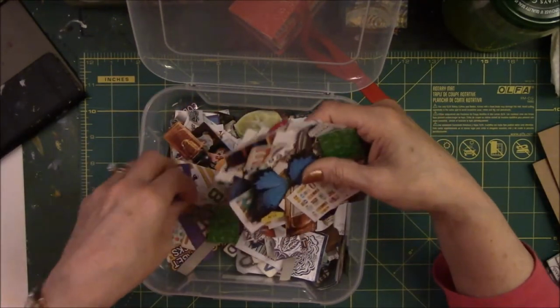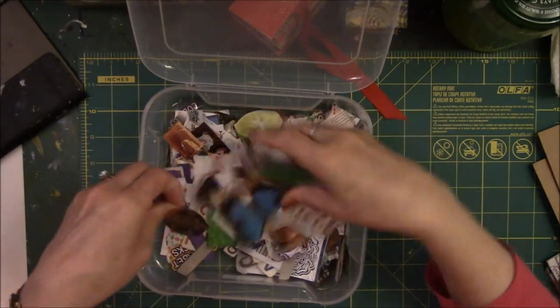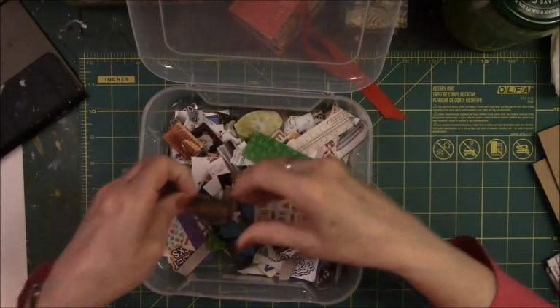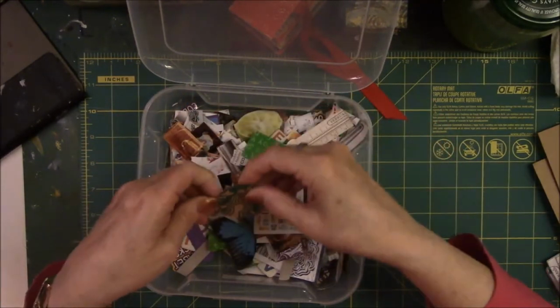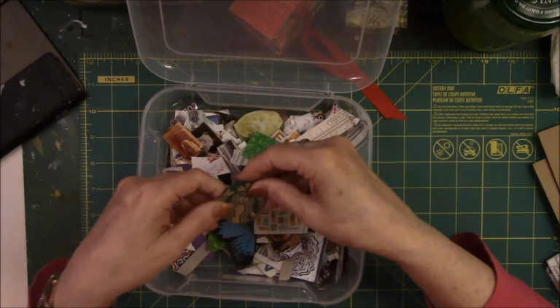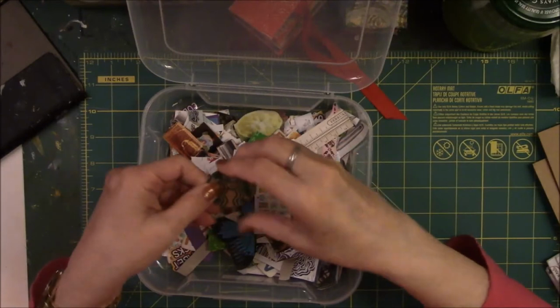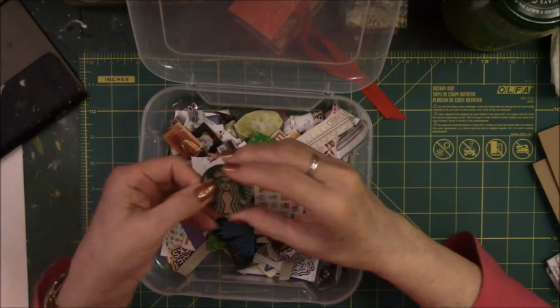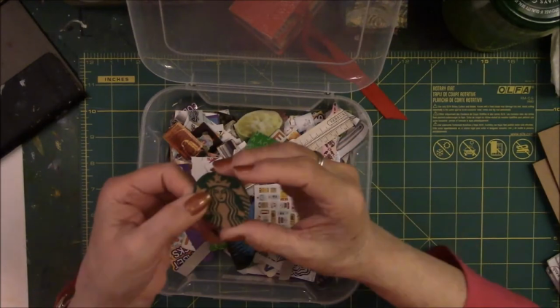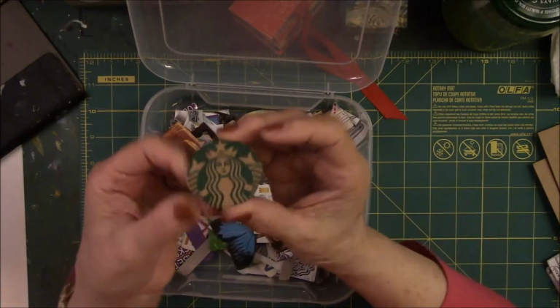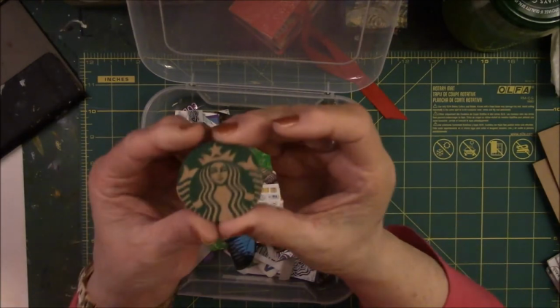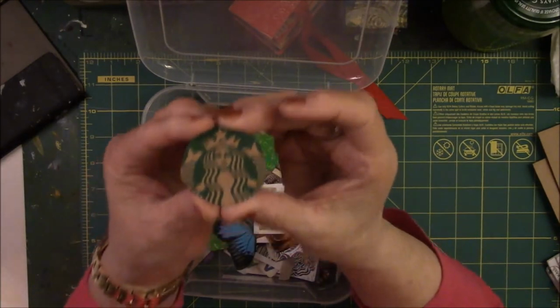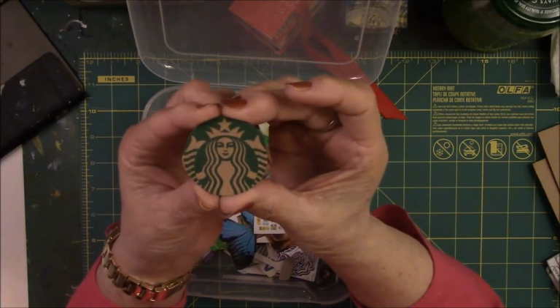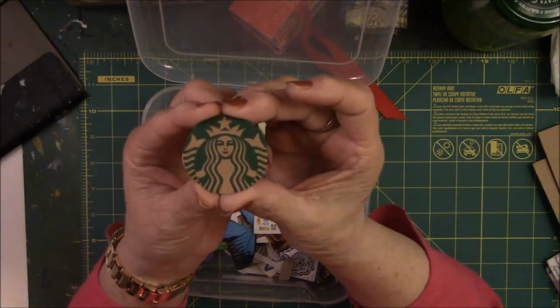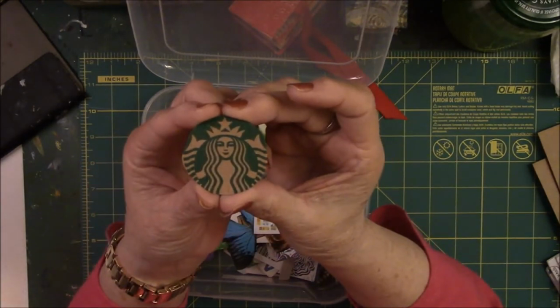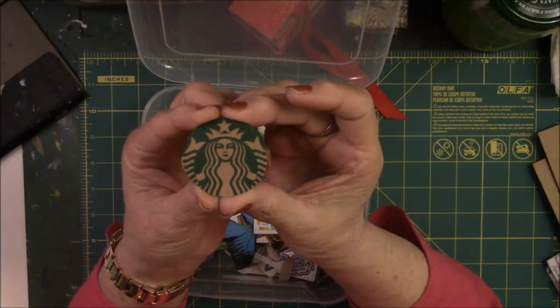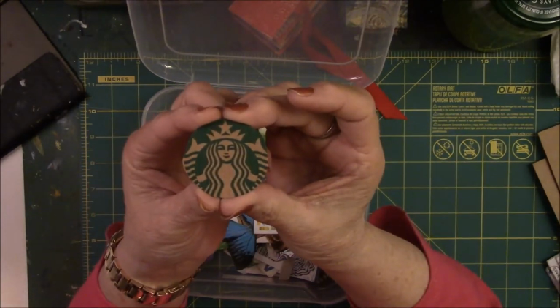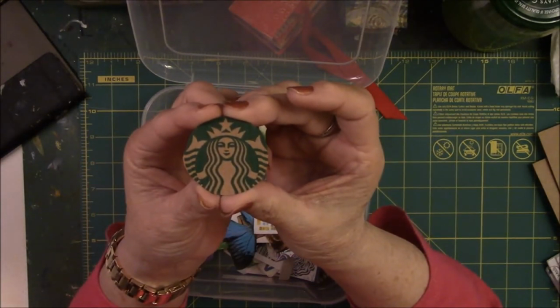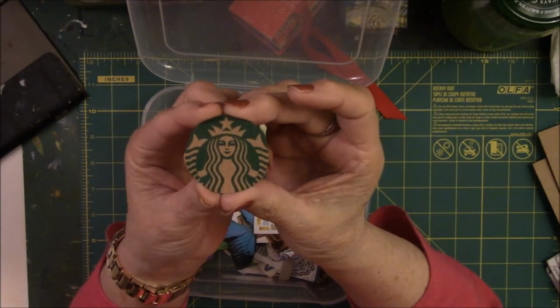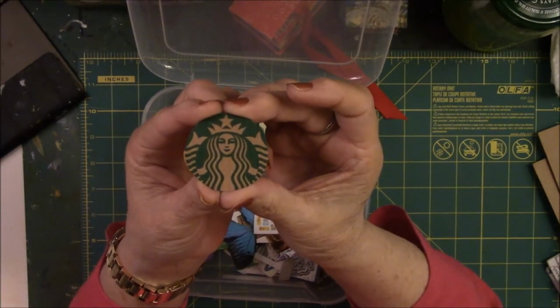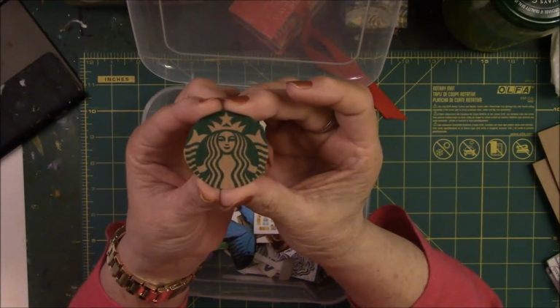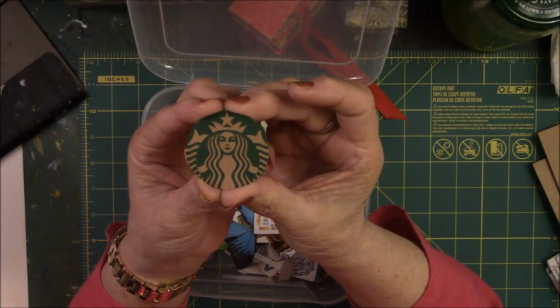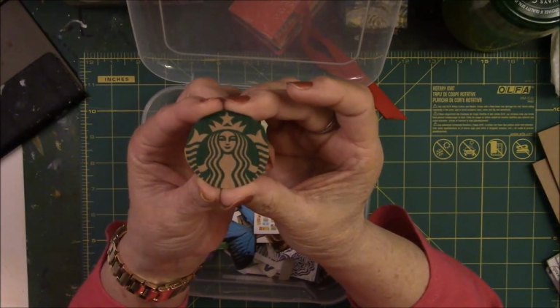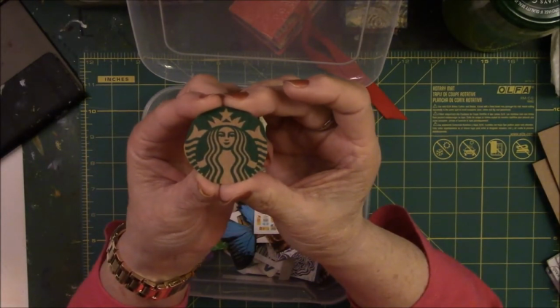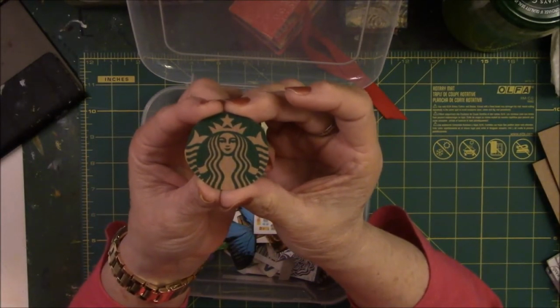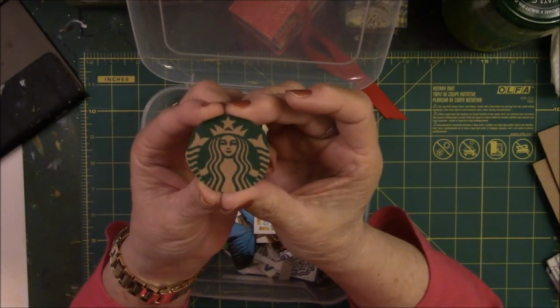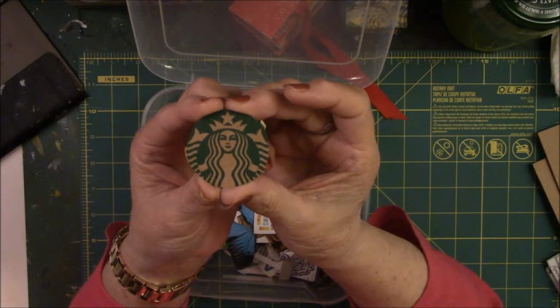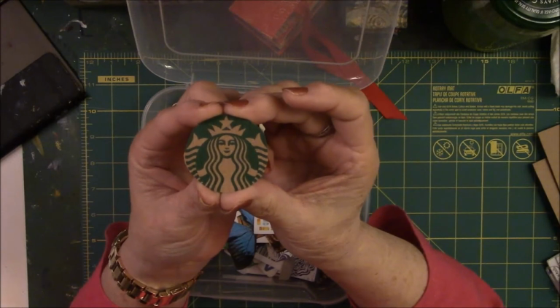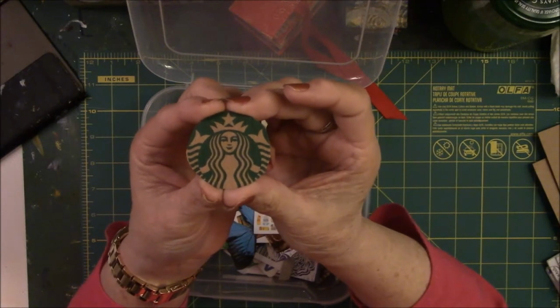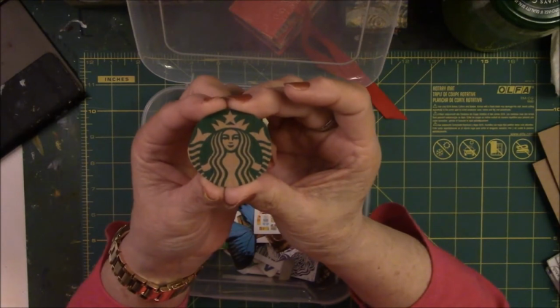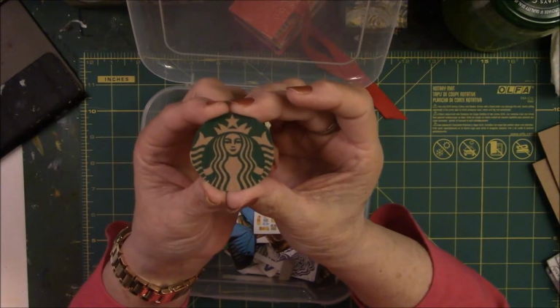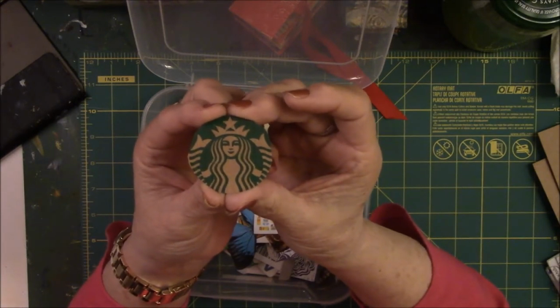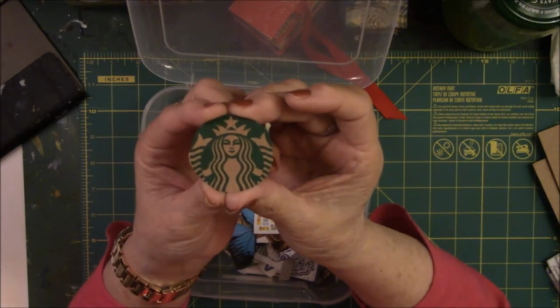Of course, you cannot have small images without having that one, right? The sign of a true coffee lover.